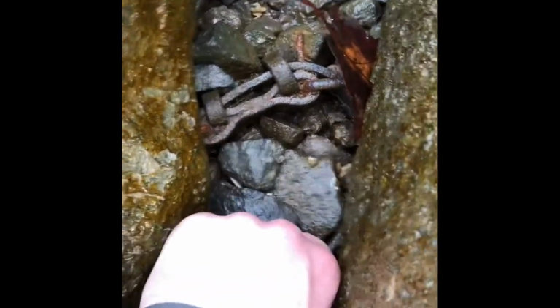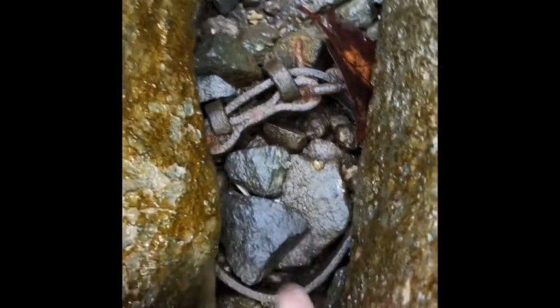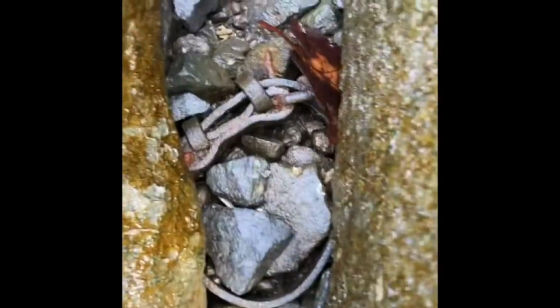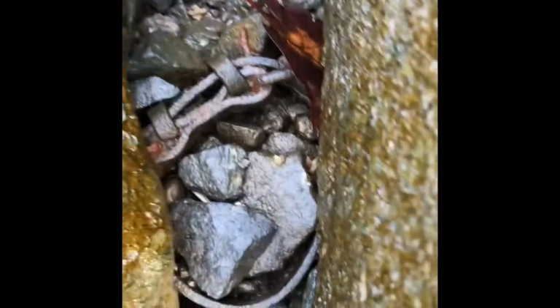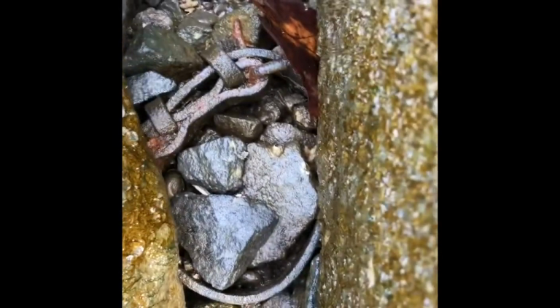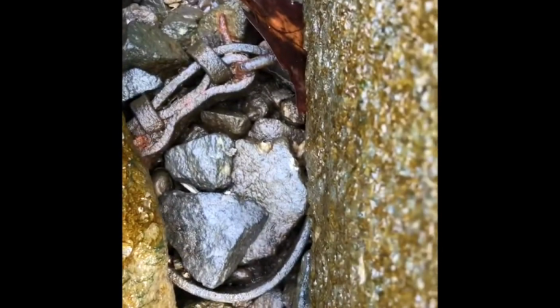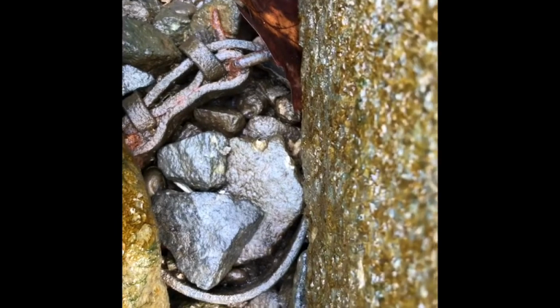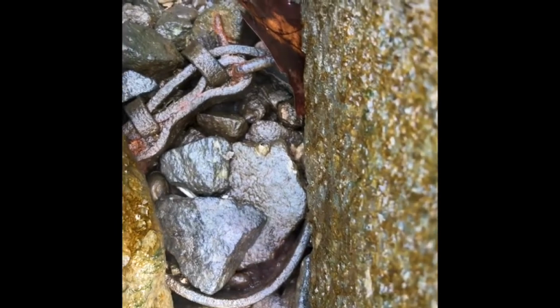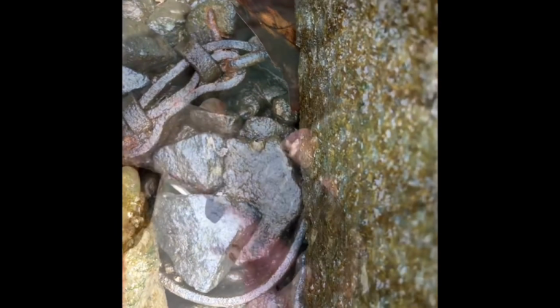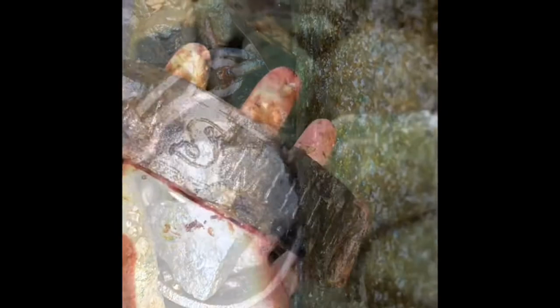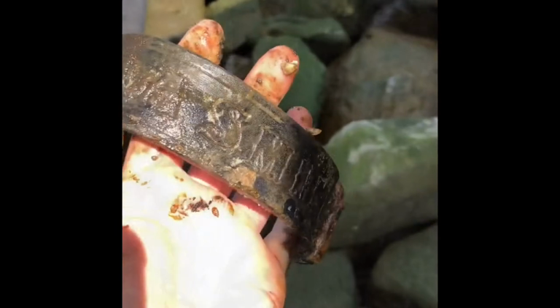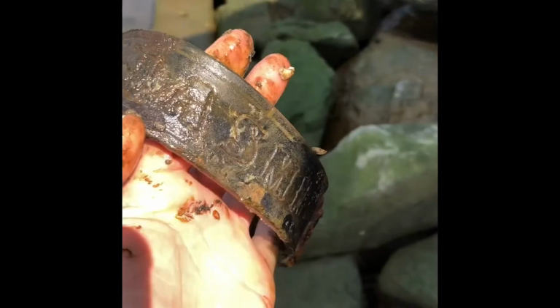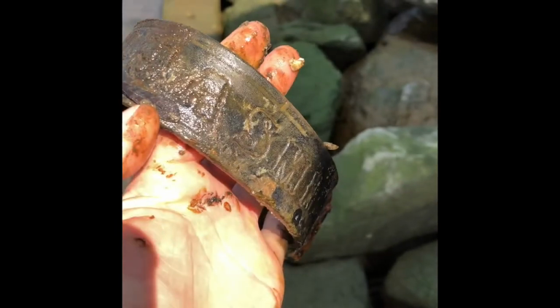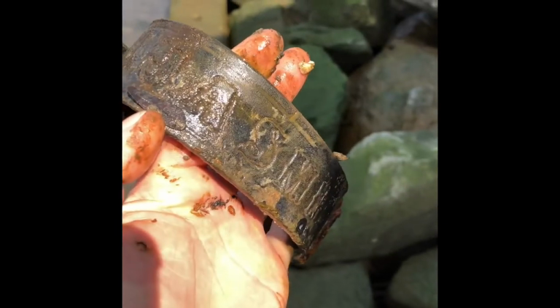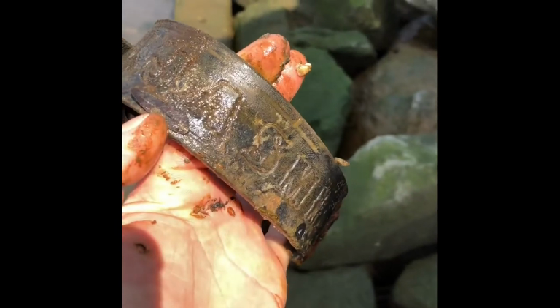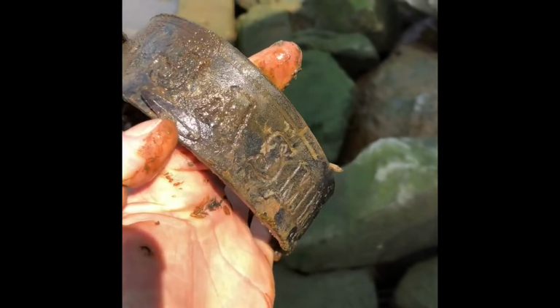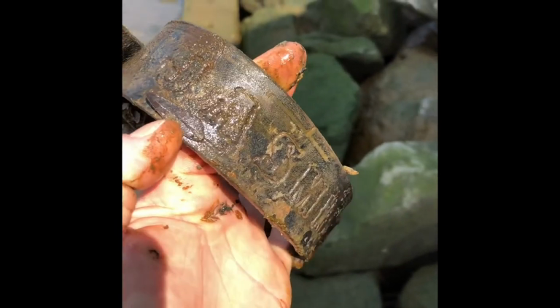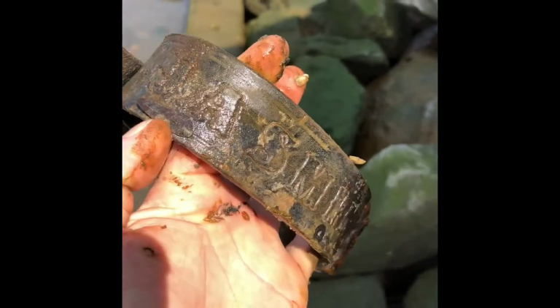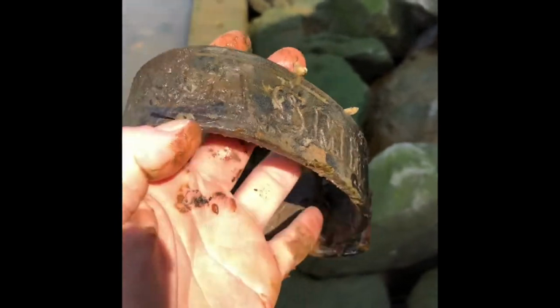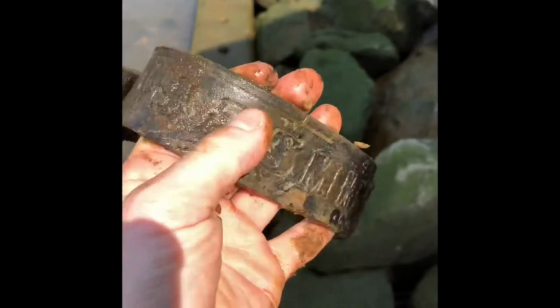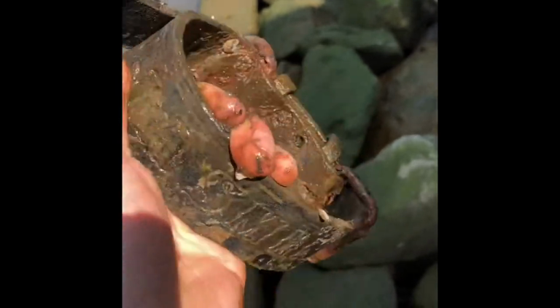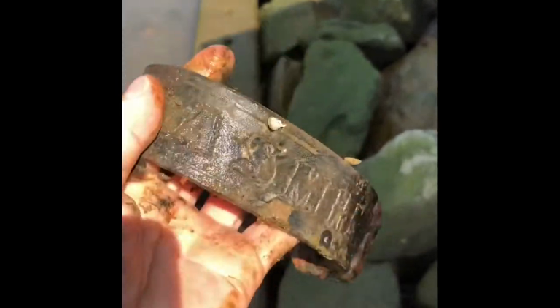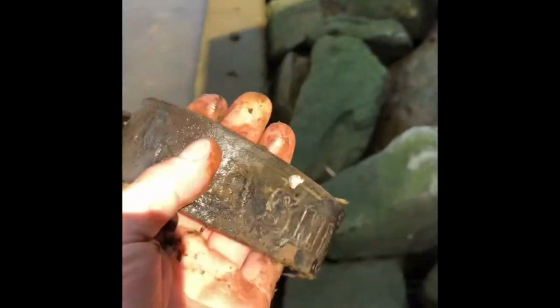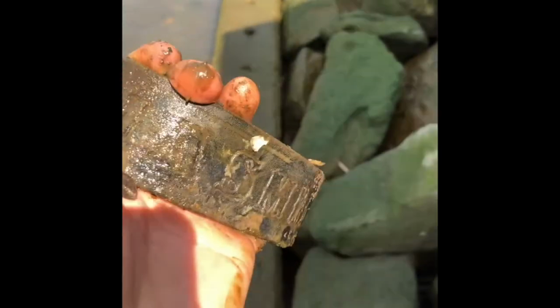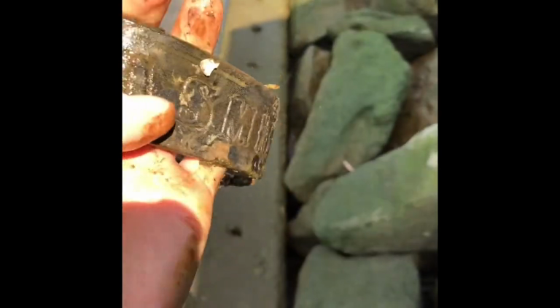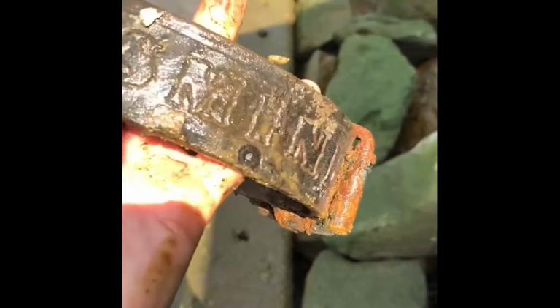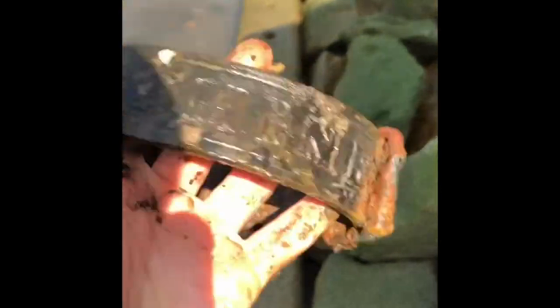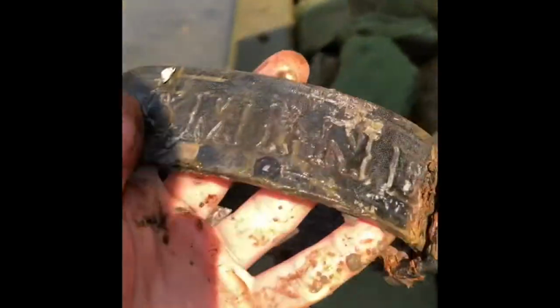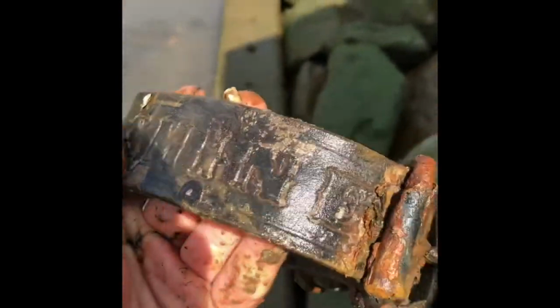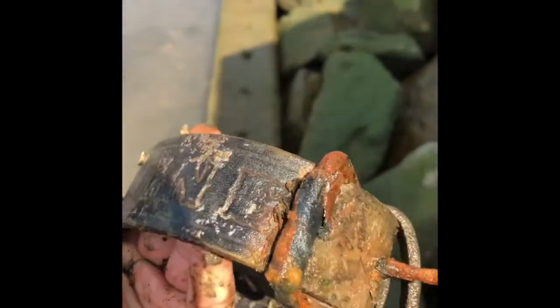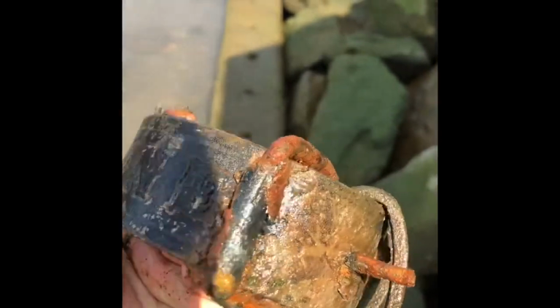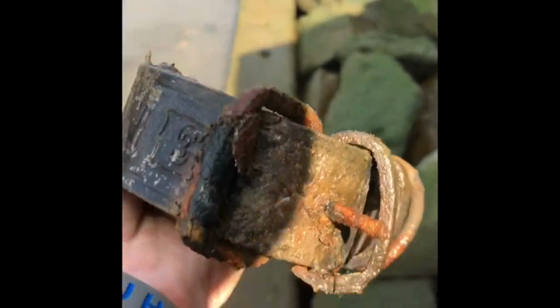Oh — that looks like a belt buckle! I kind of want it. Okay, we got the buckle out and it has some markings. It says 'Jasmine' — yeah!